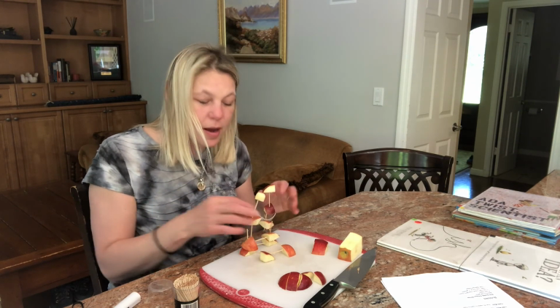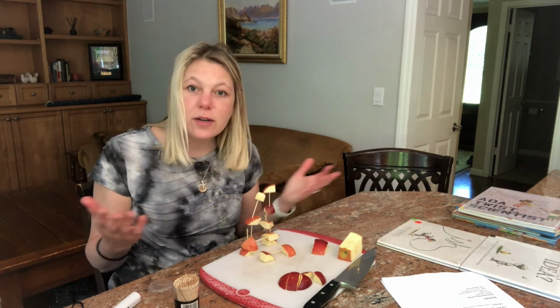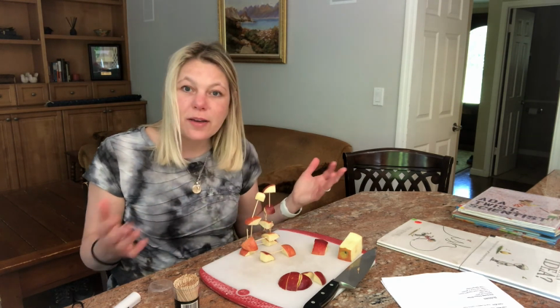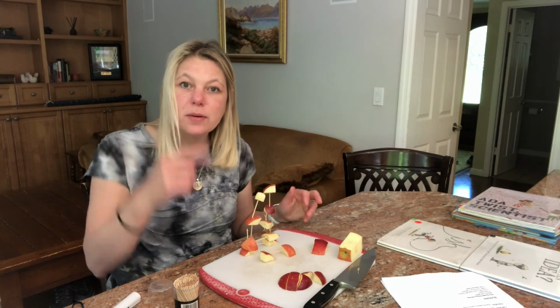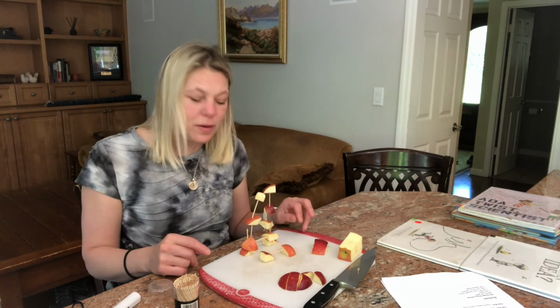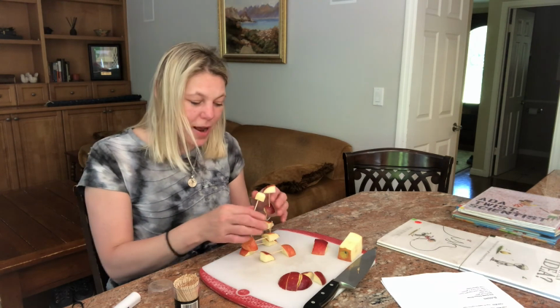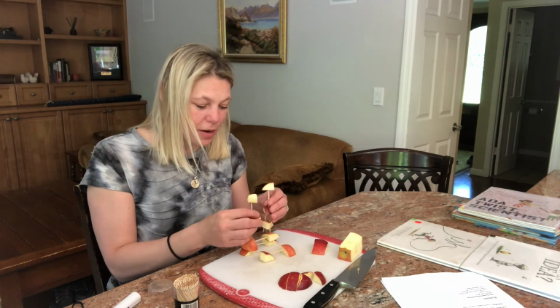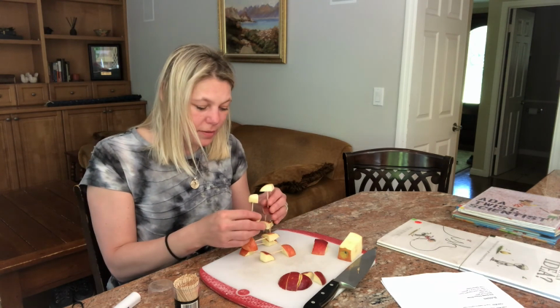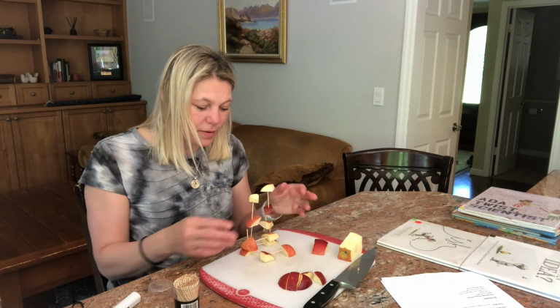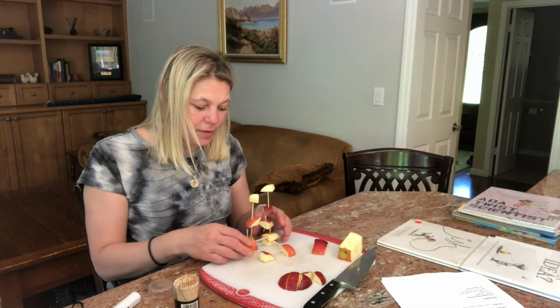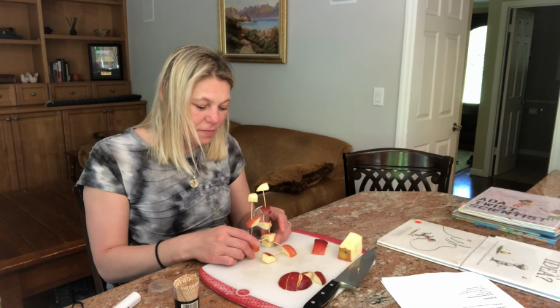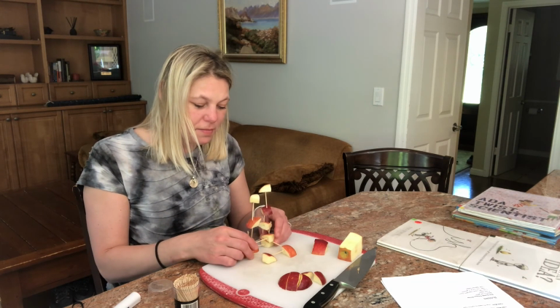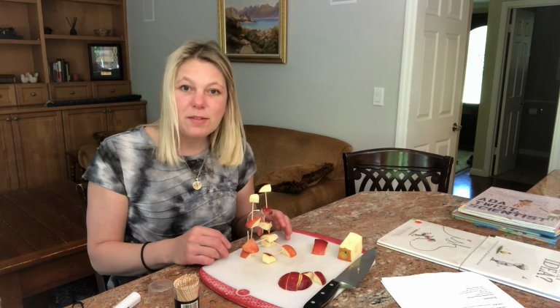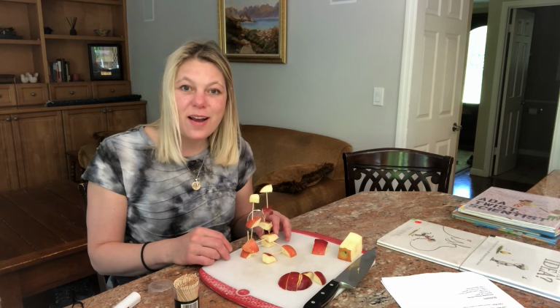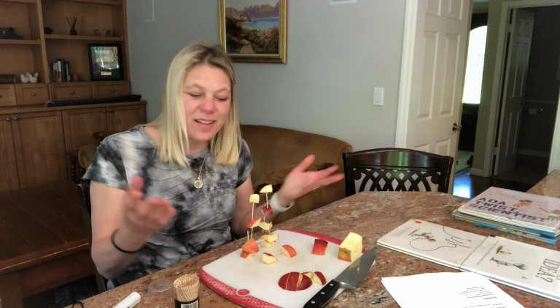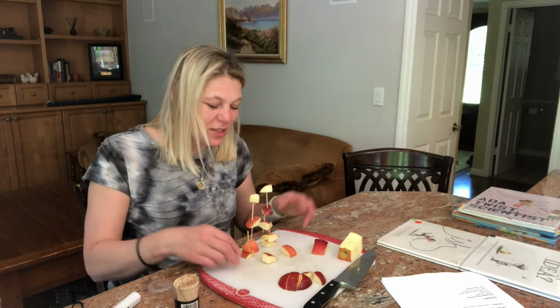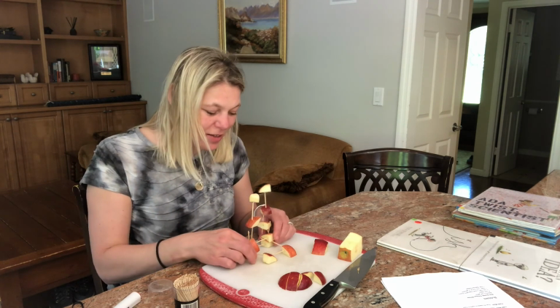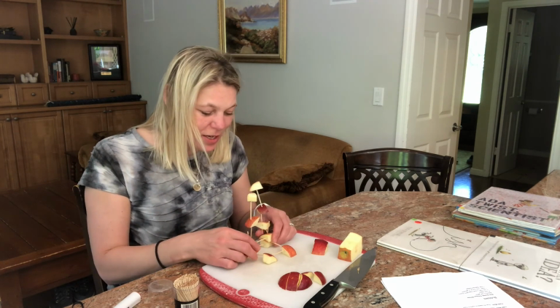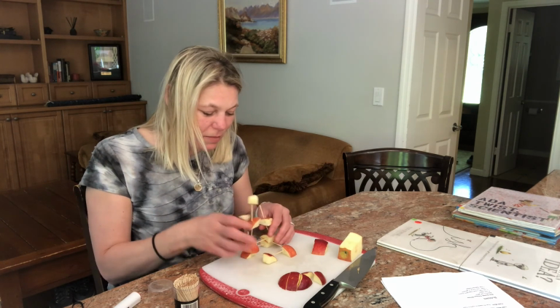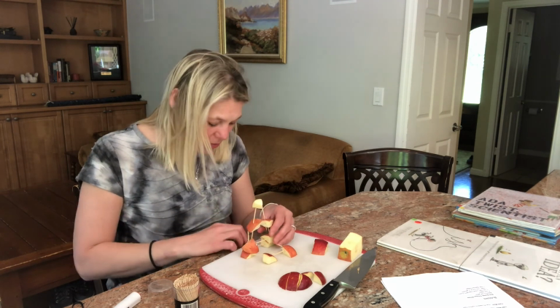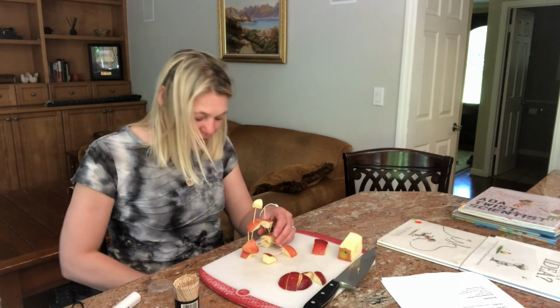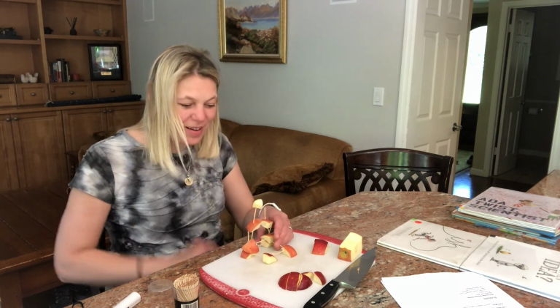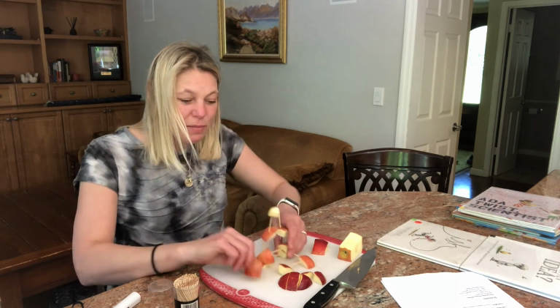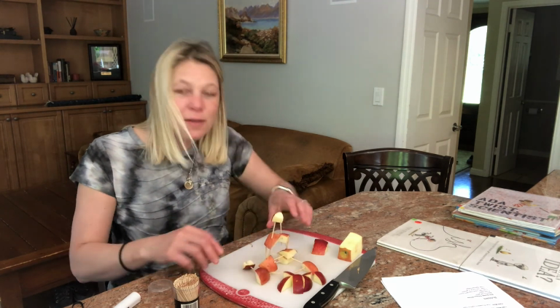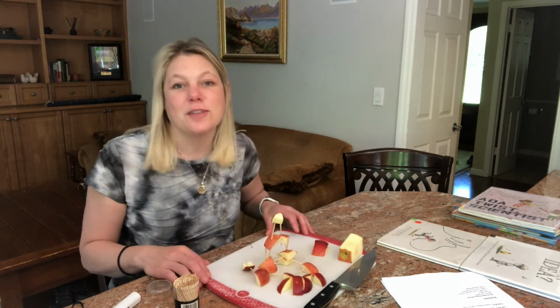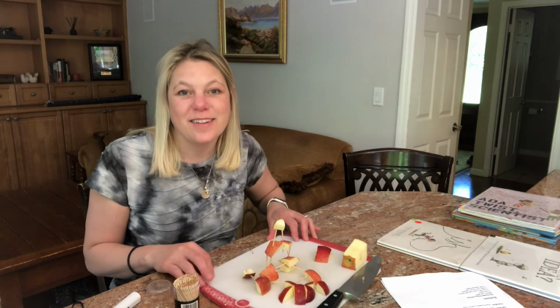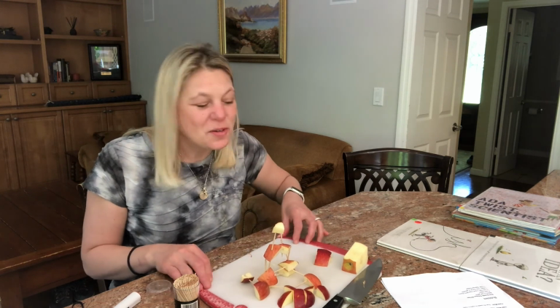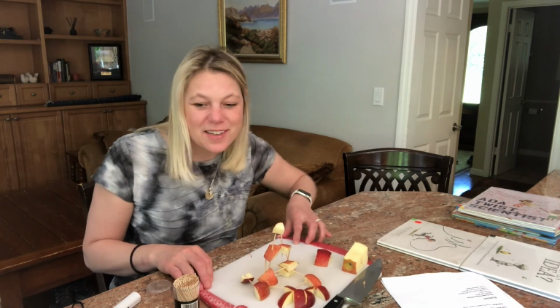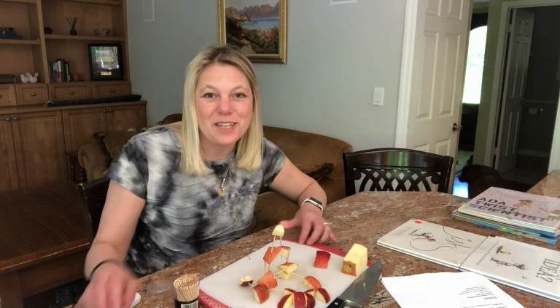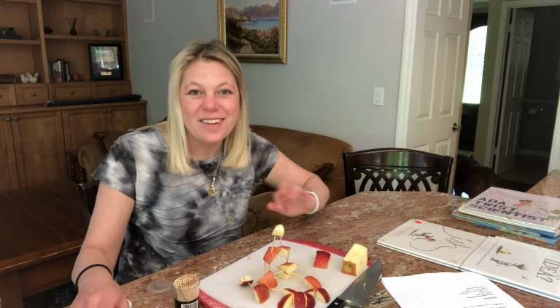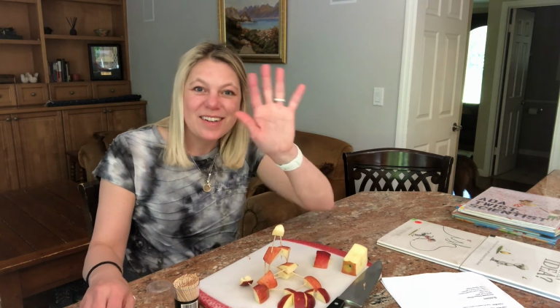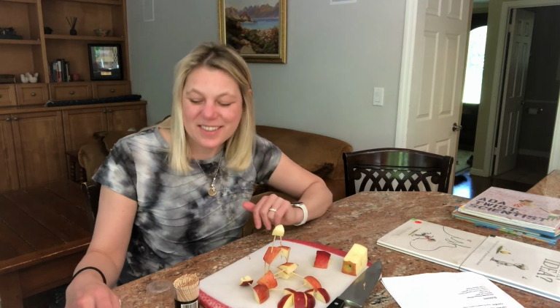I wonder how high you can build your apple tower. Give it a try and you can tell me all about it. And maybe when you're done, you can eat it up too. See you soon.